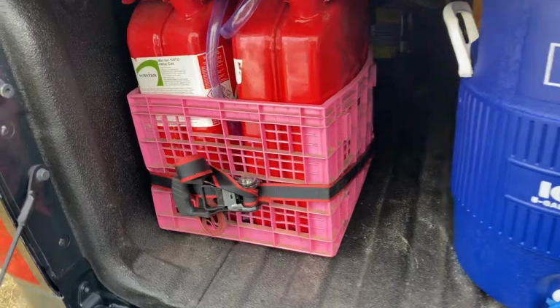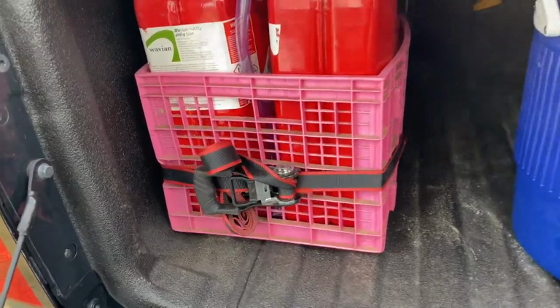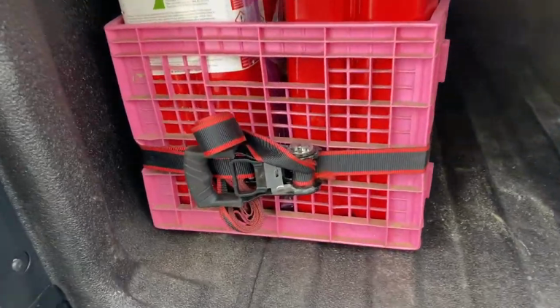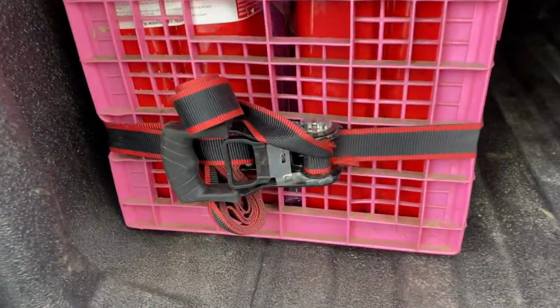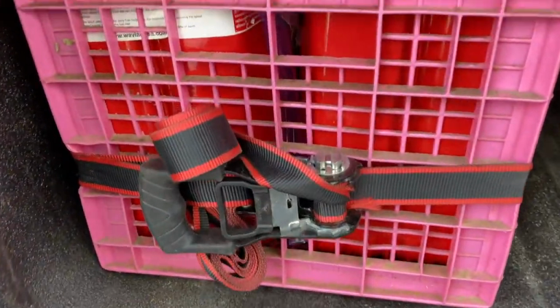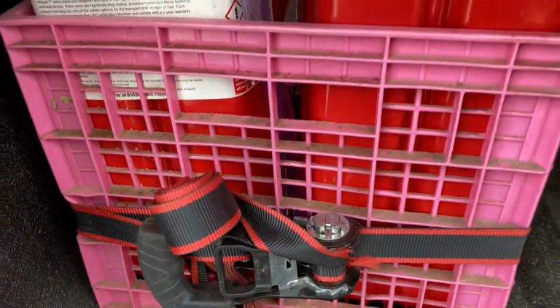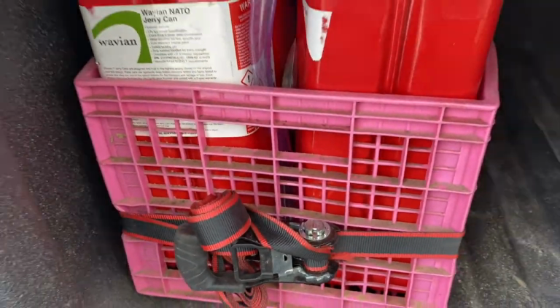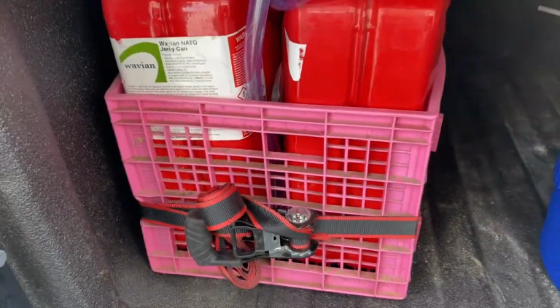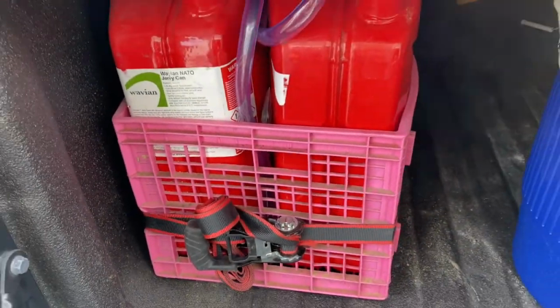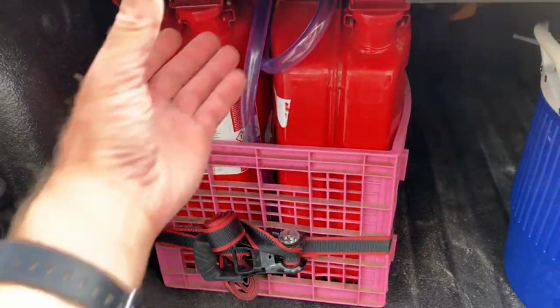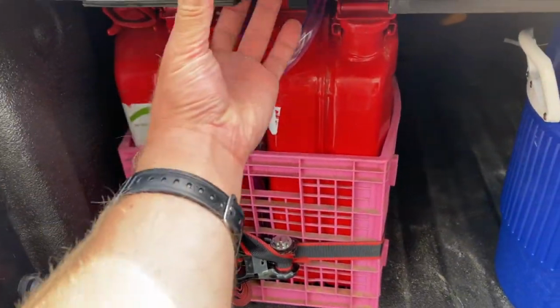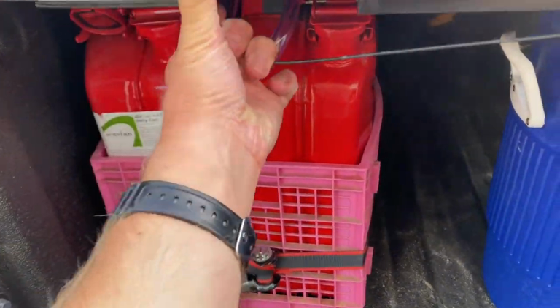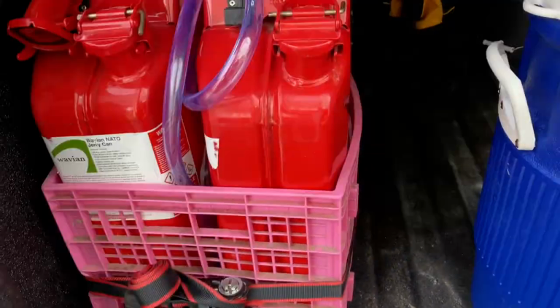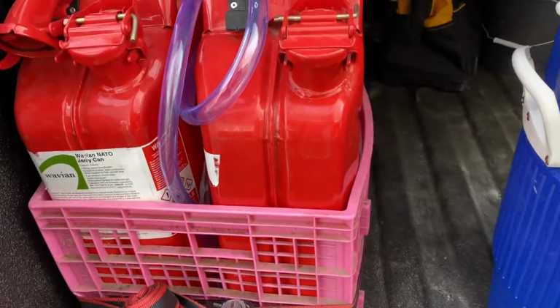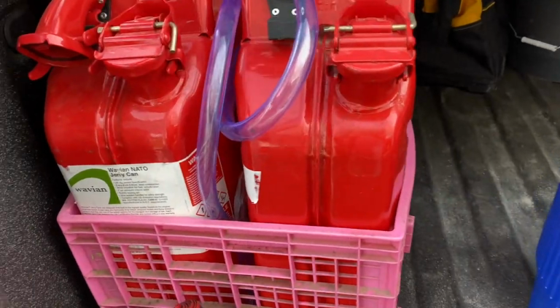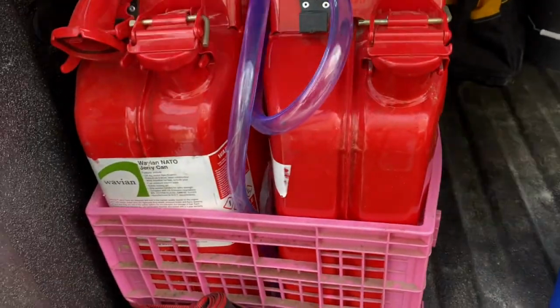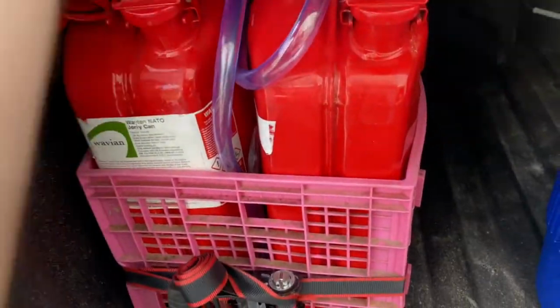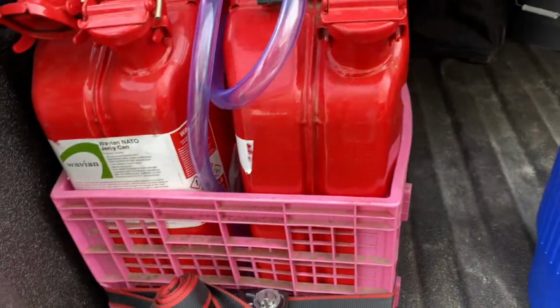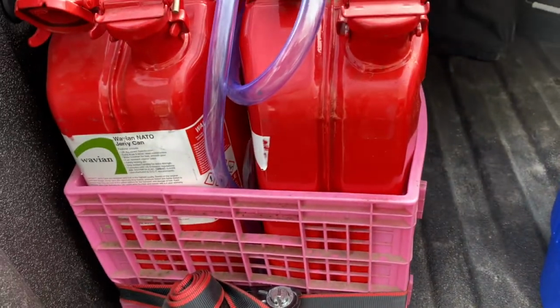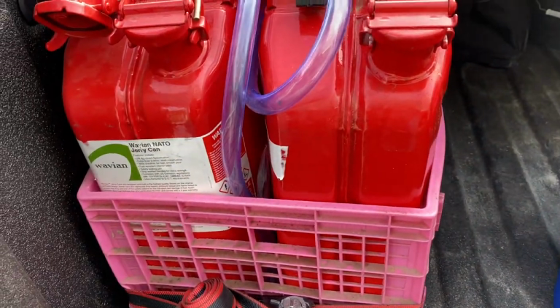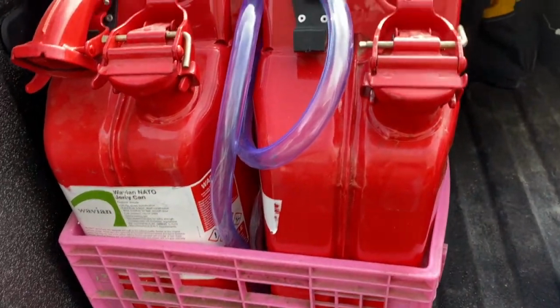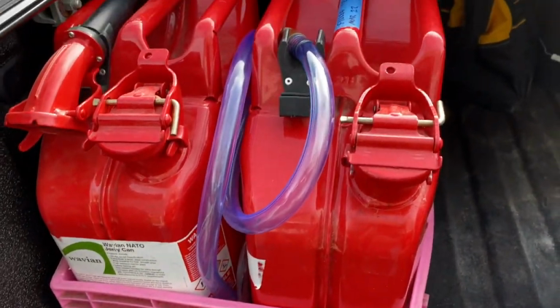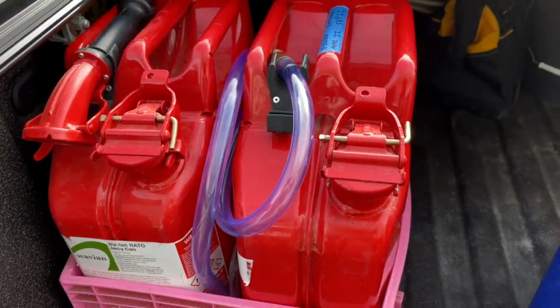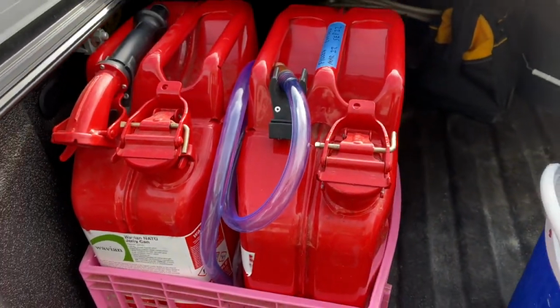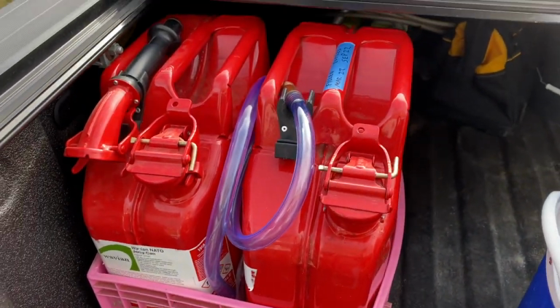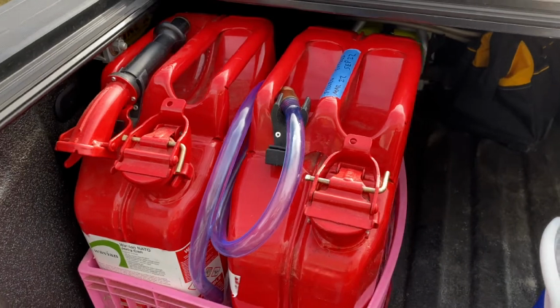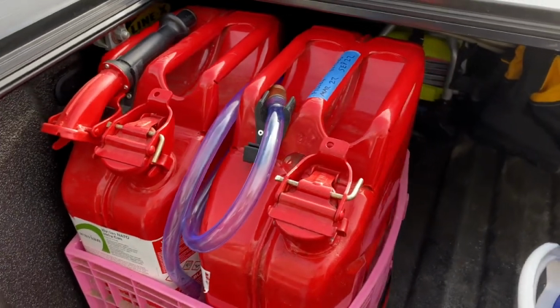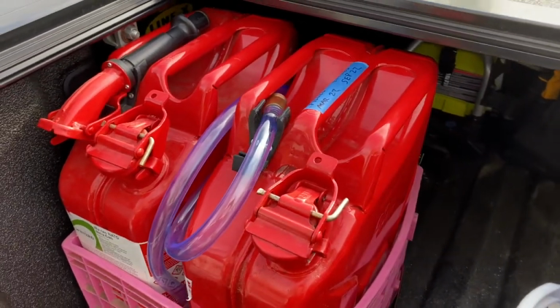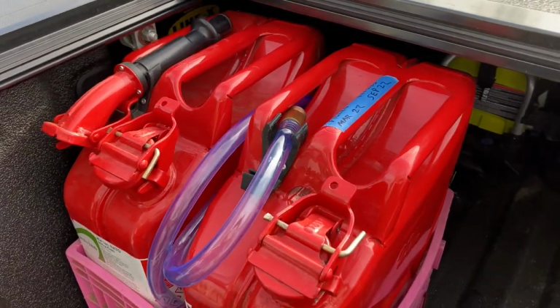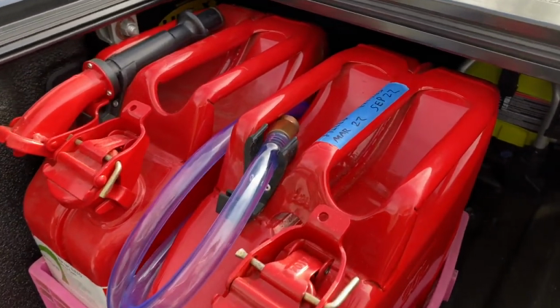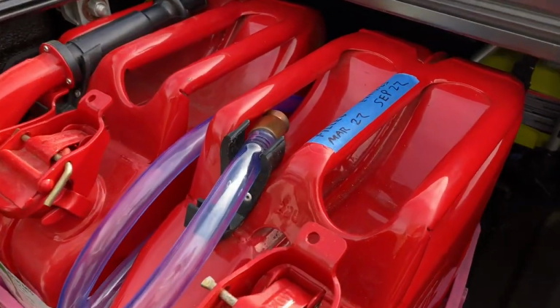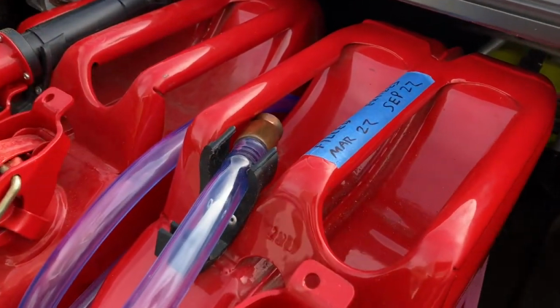If you guys have jerry cans, you have probably been looking for good ways to store them in your truck since you've bought them. There are some good options on the market, but they are expensive, and who's looking to spend extra money these days?